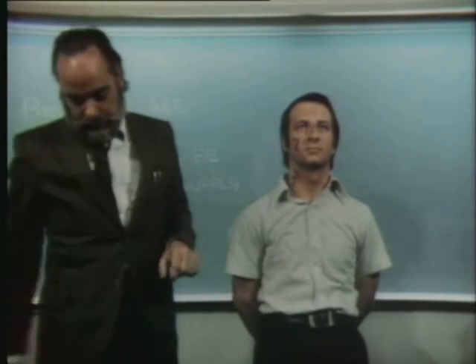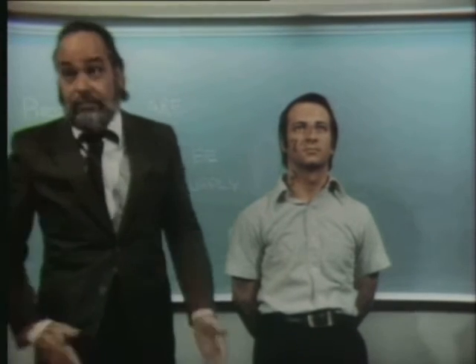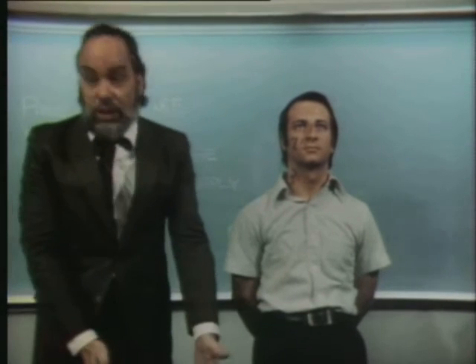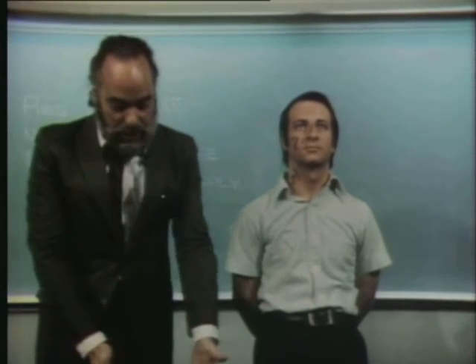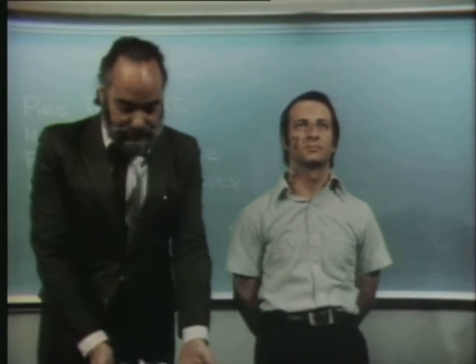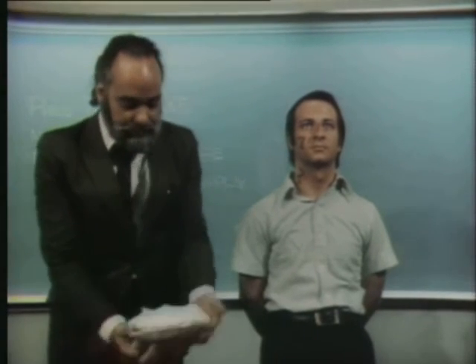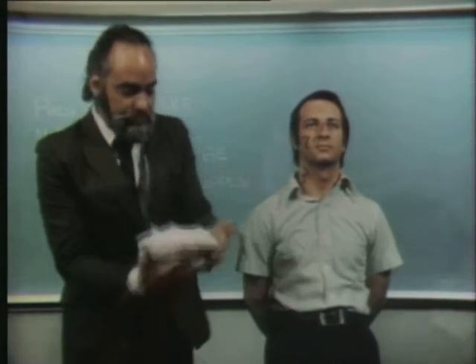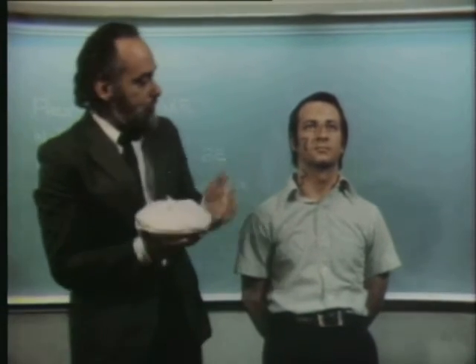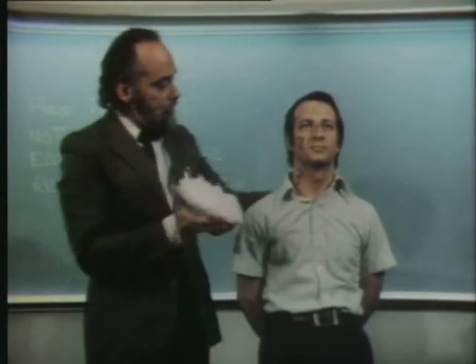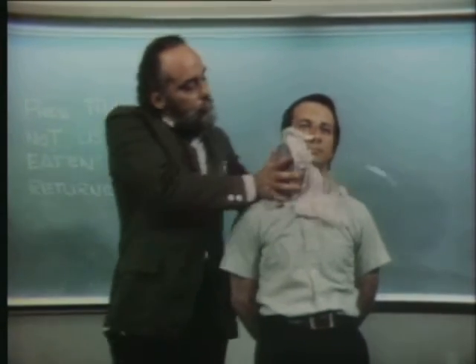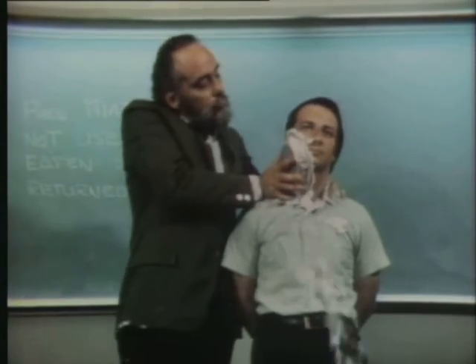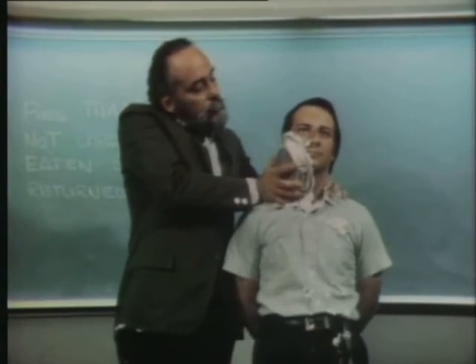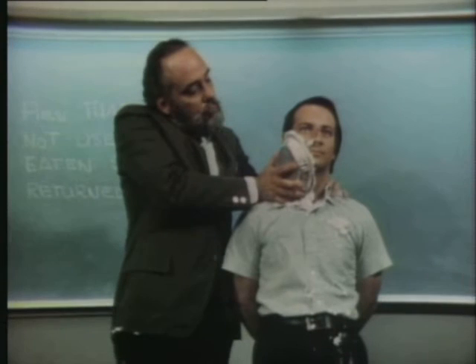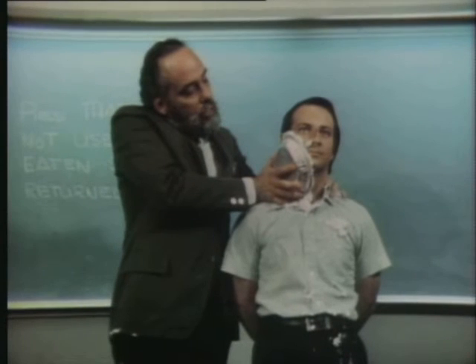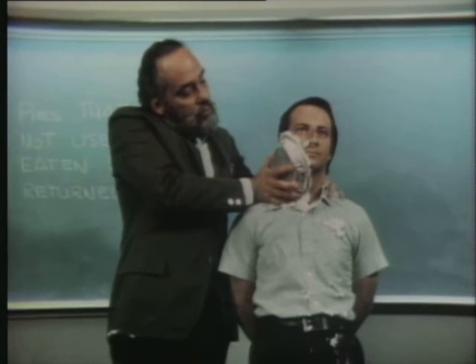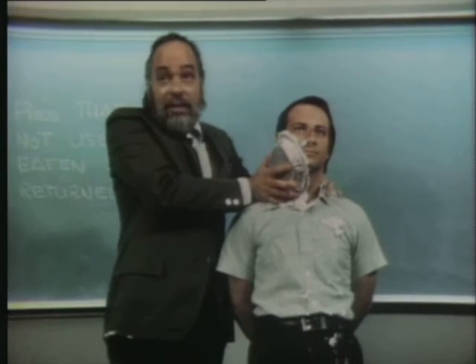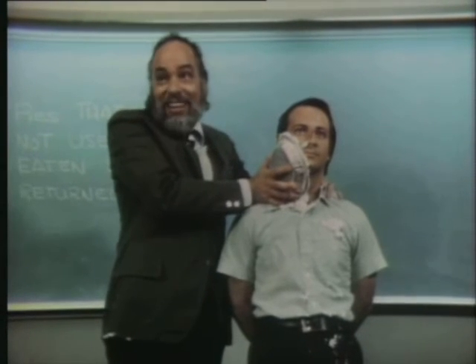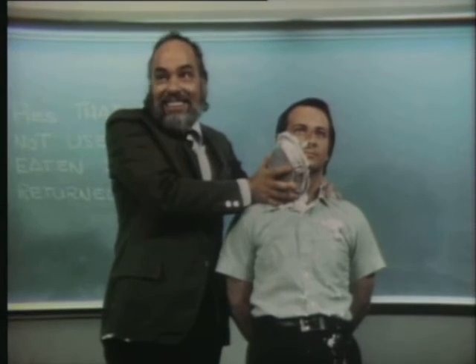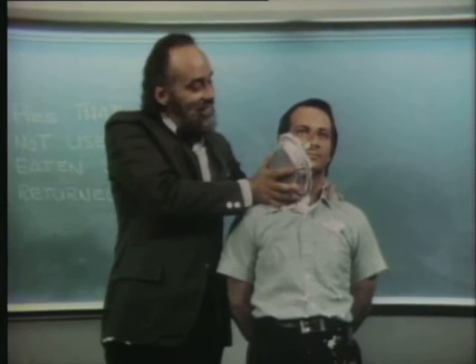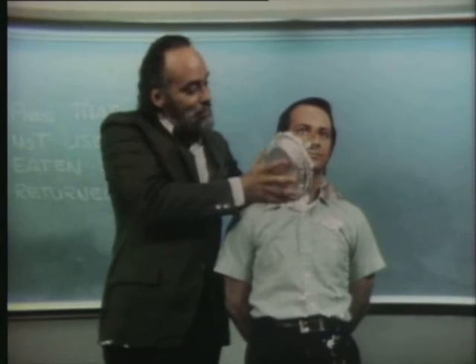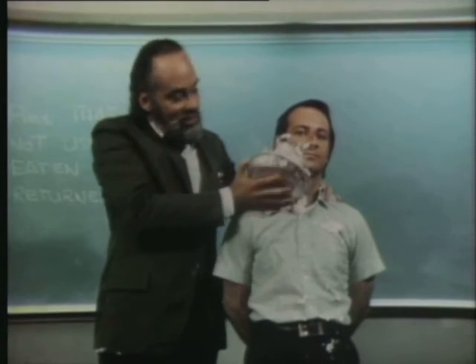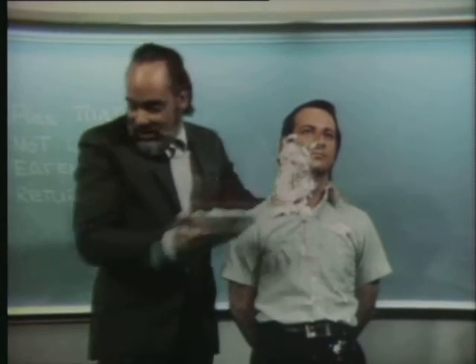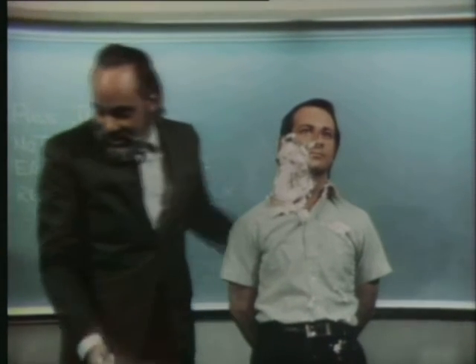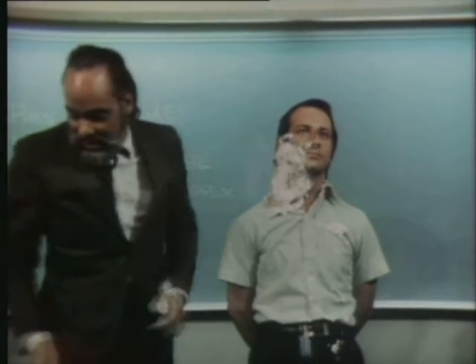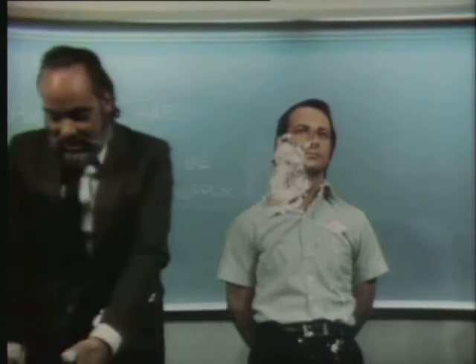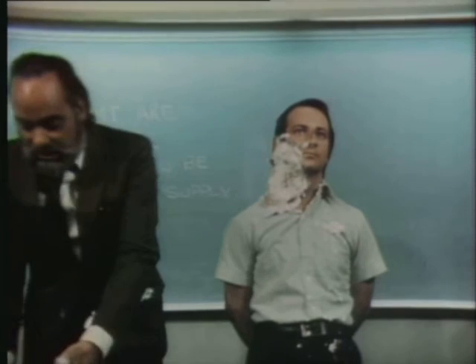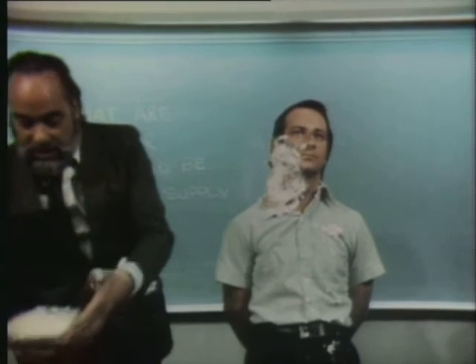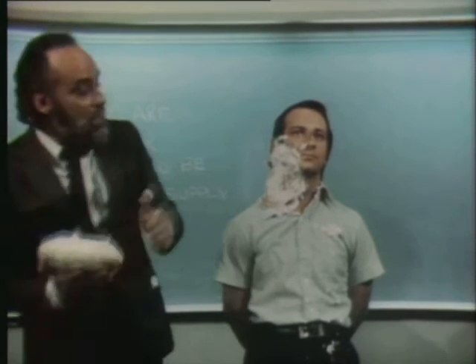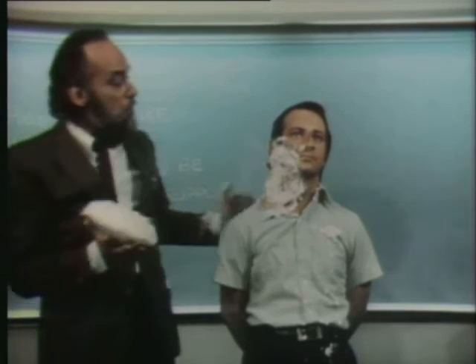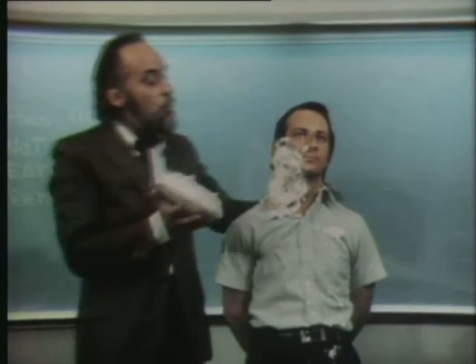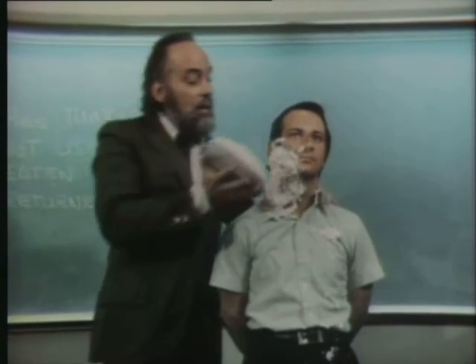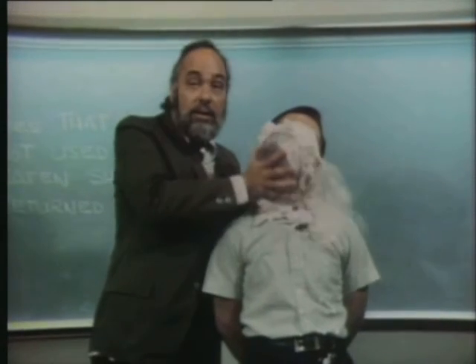Now, I'll show you what I mean. You see? That's funny. But it's not as funny as if the pie would land here.